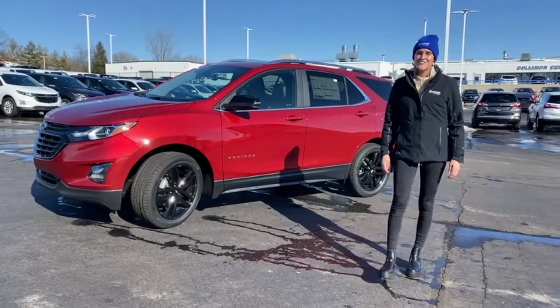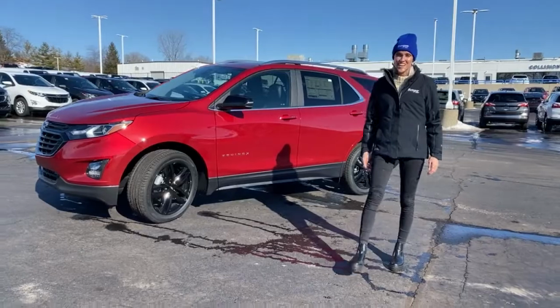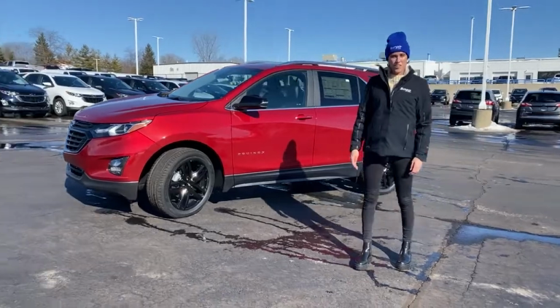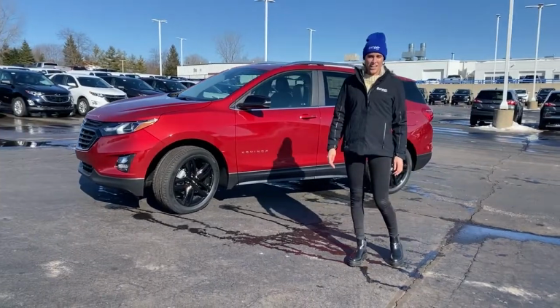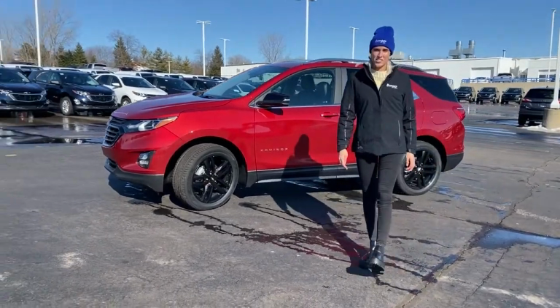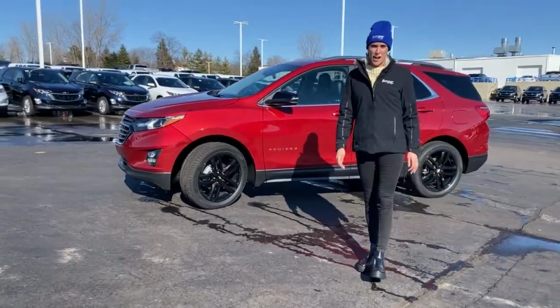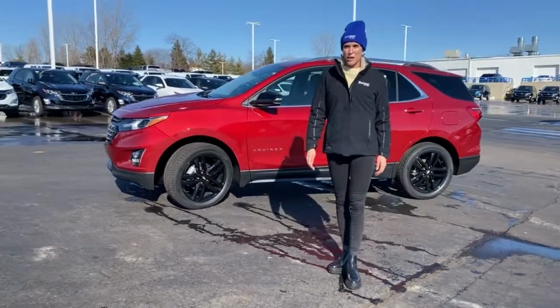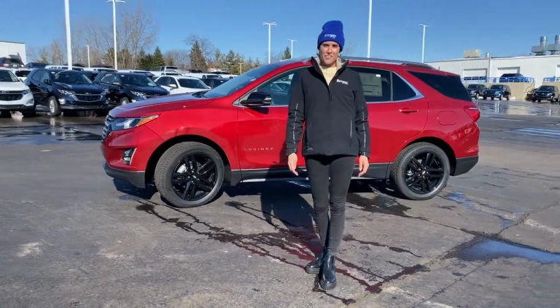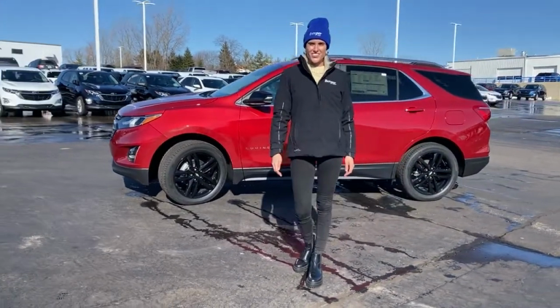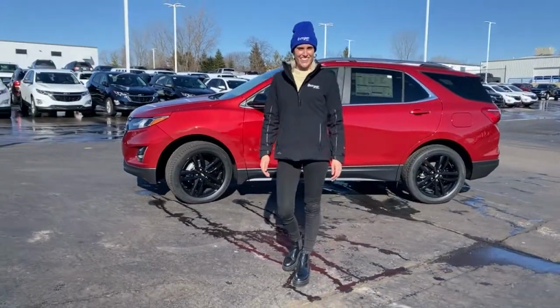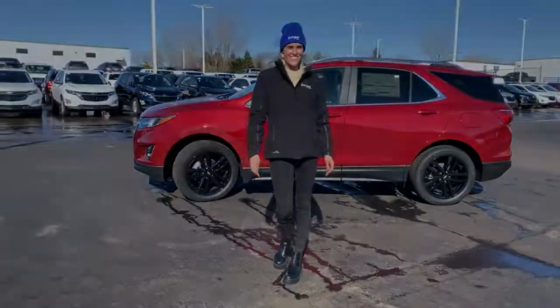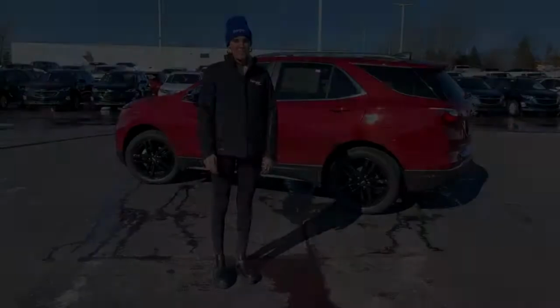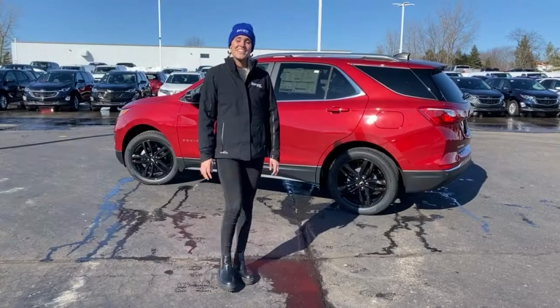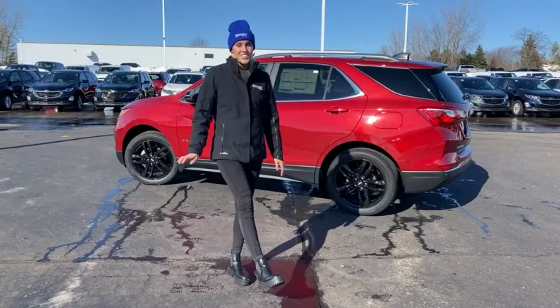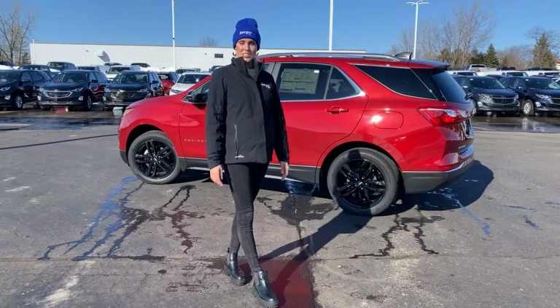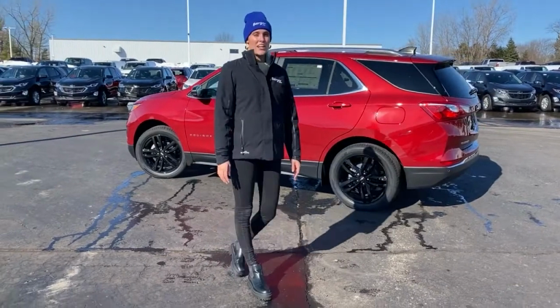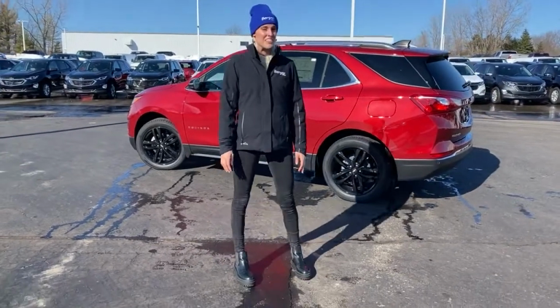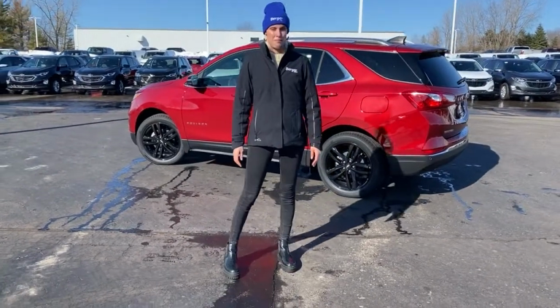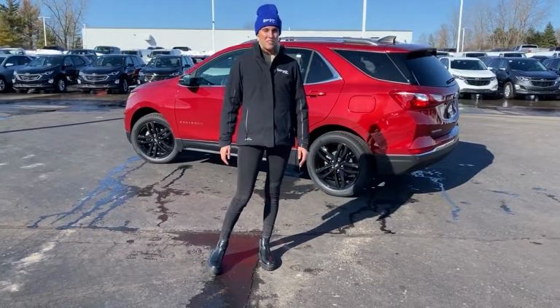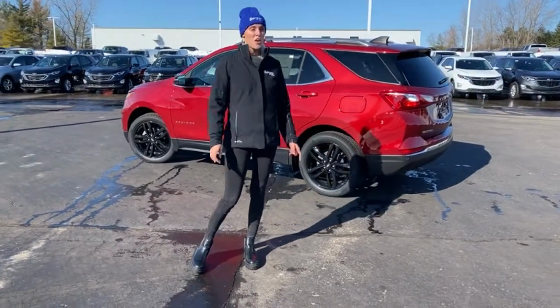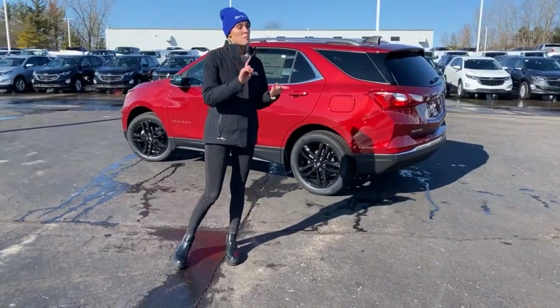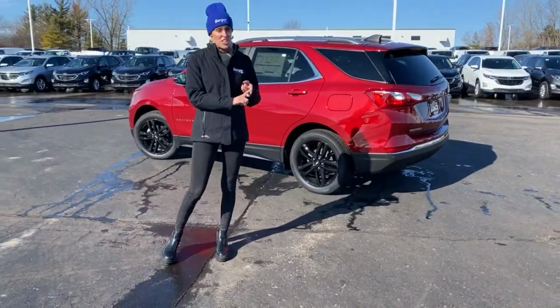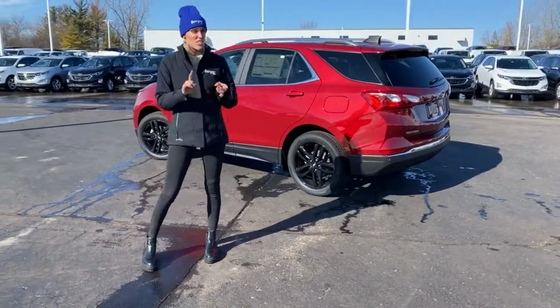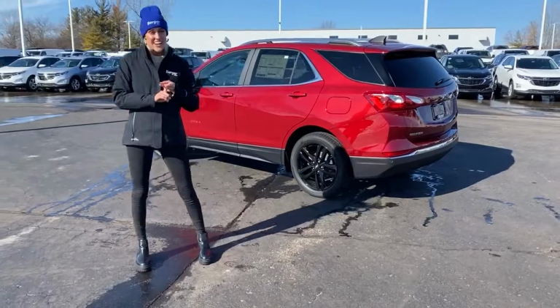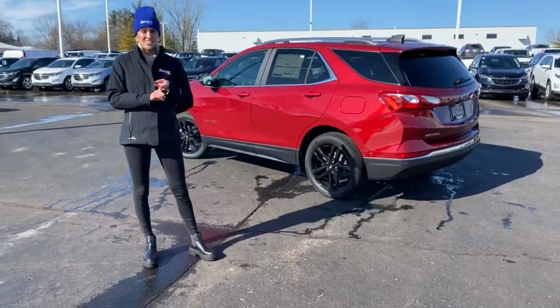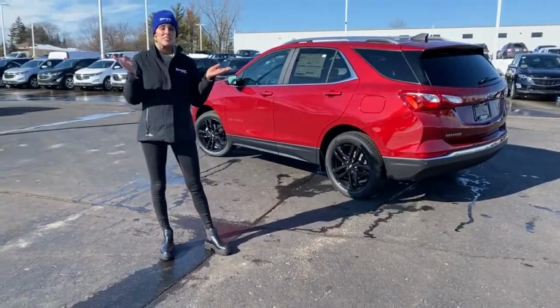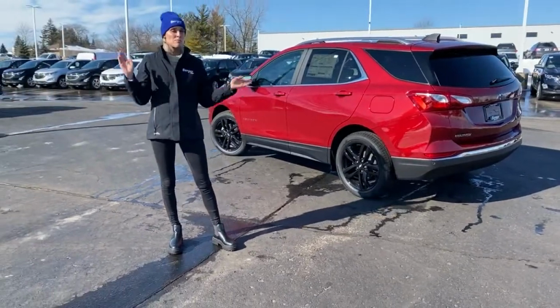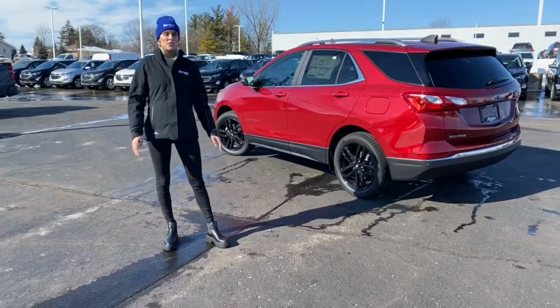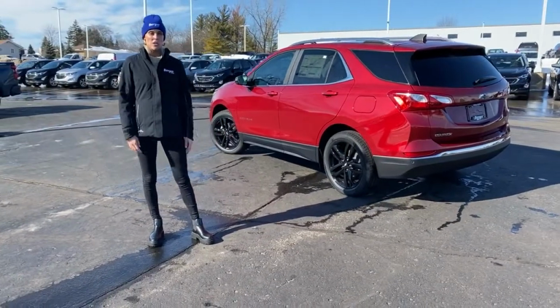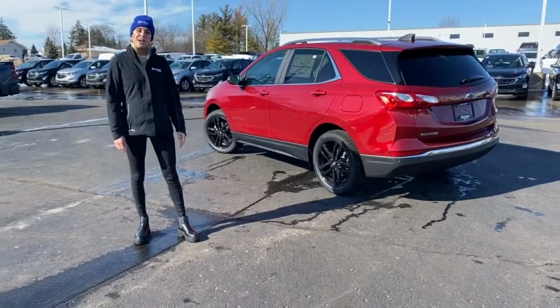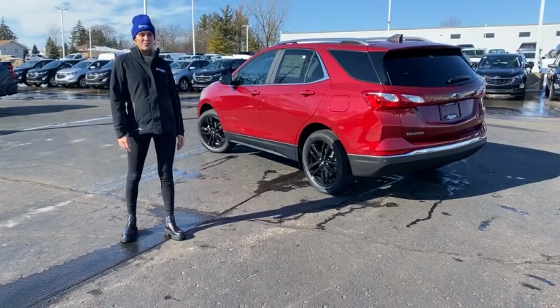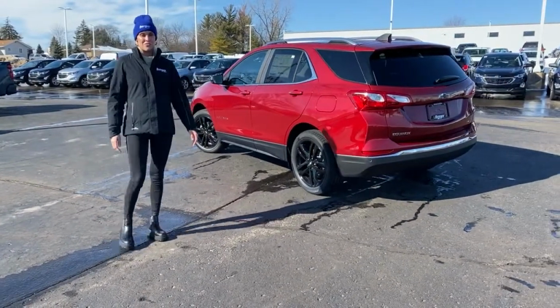VIN stands for Vehicle Identification Number and it's made up of 17 unique characters. These characters are used to keep track of everything that happens to your vehicle — from oil changes to car accidents to how many times it's been bought or sold, you can track all of this in your VIN.